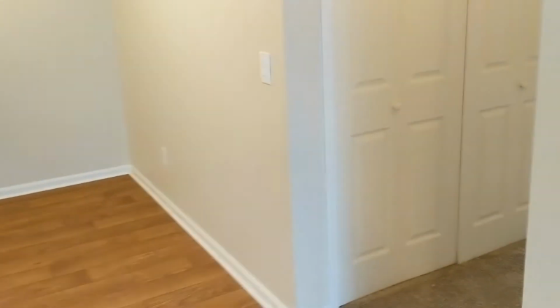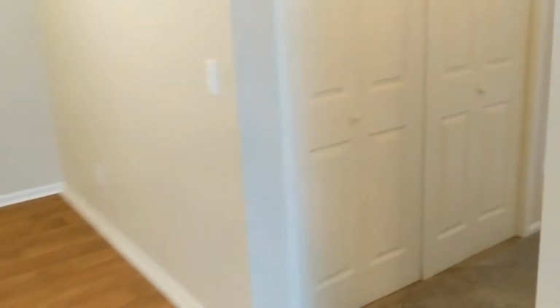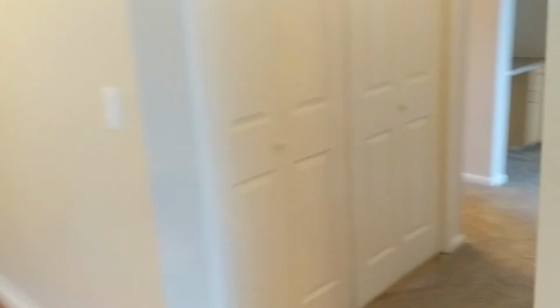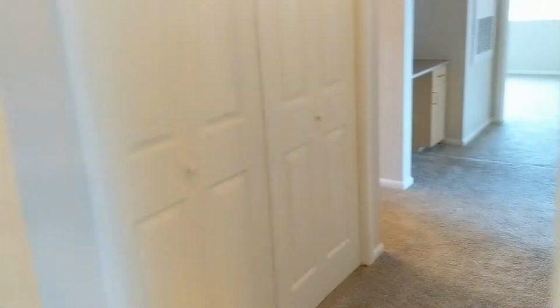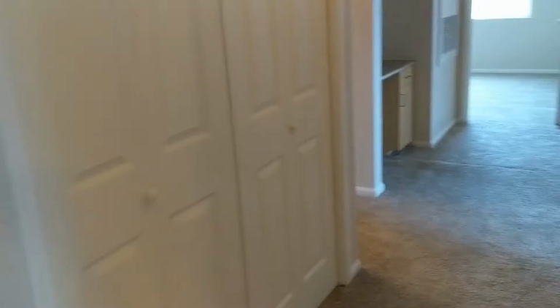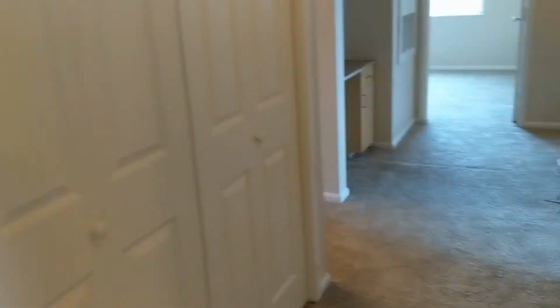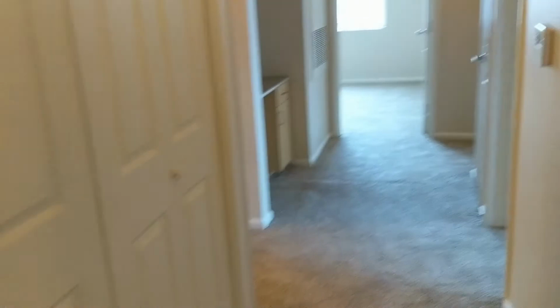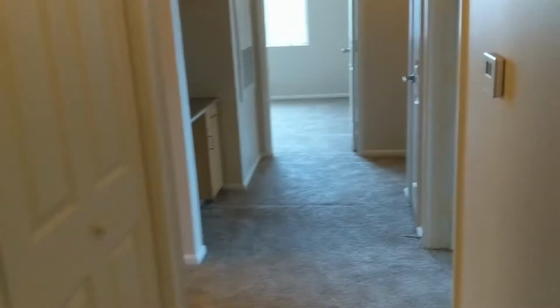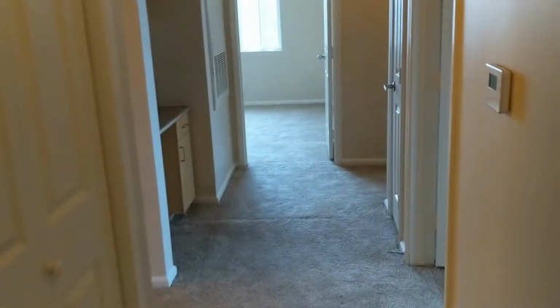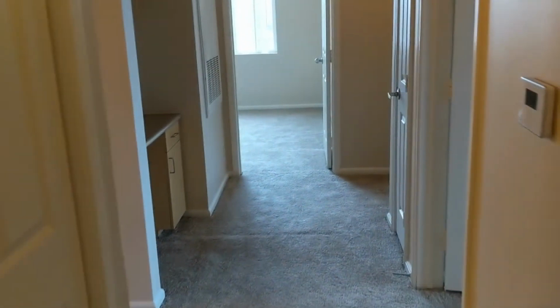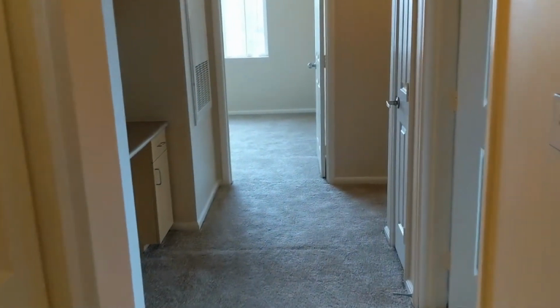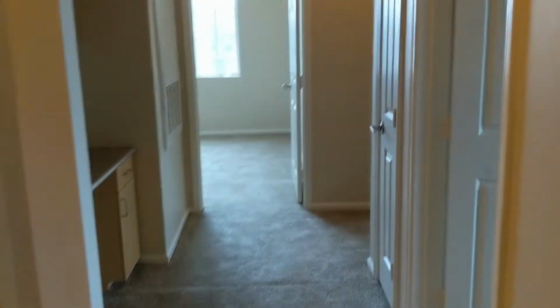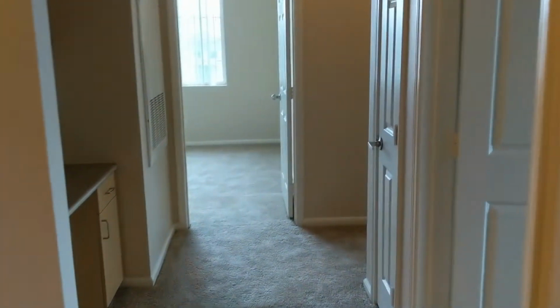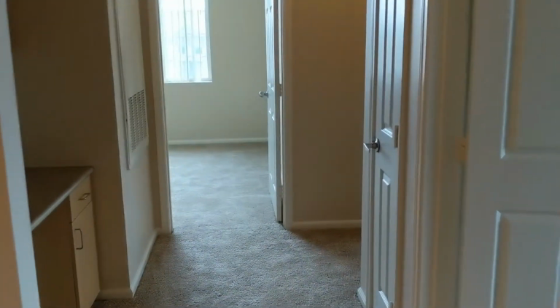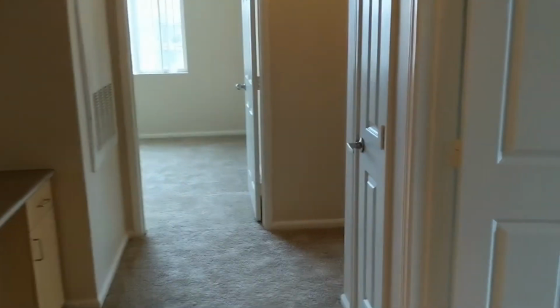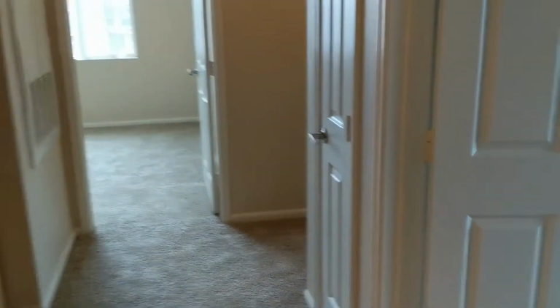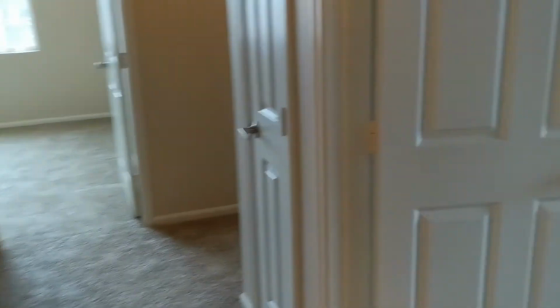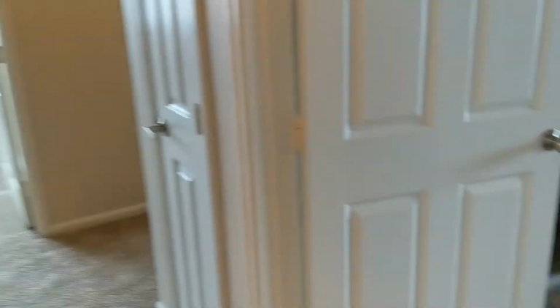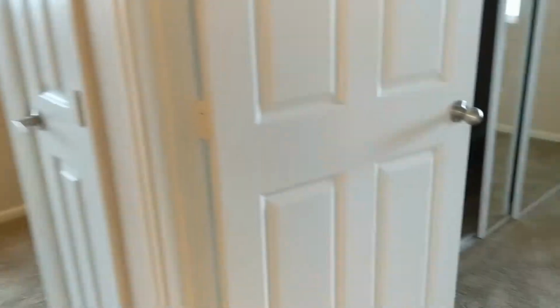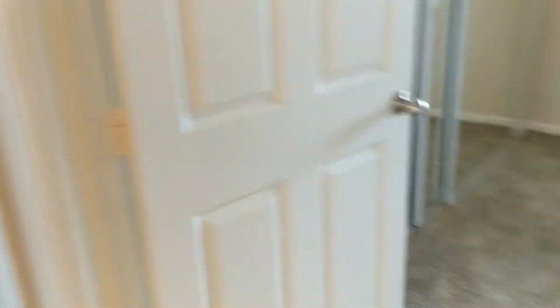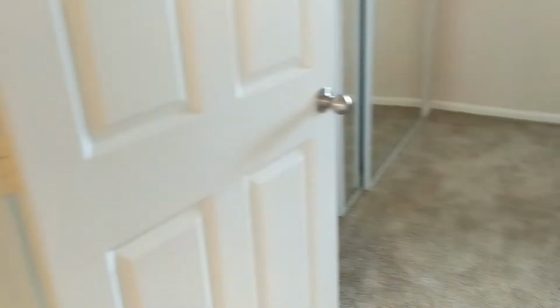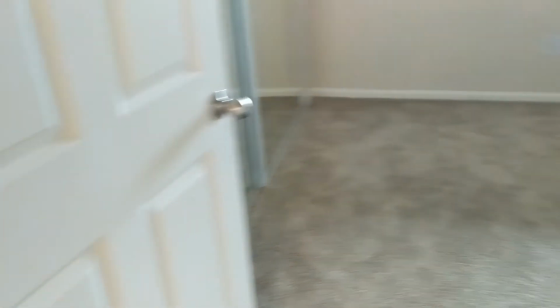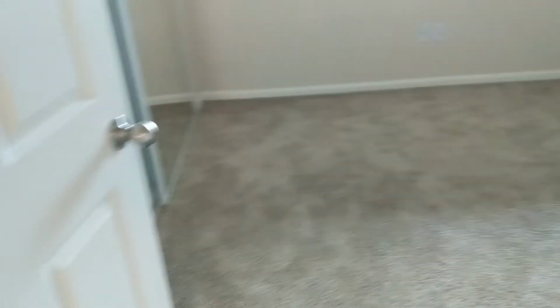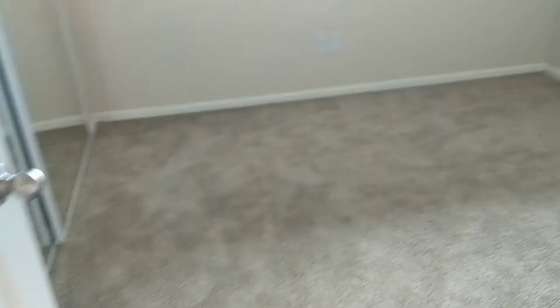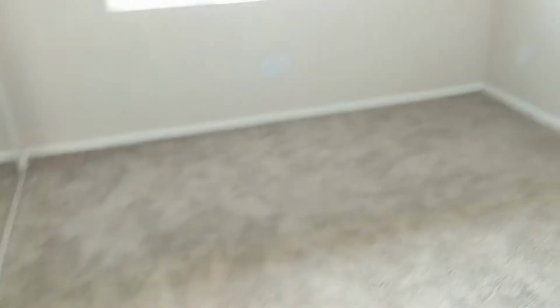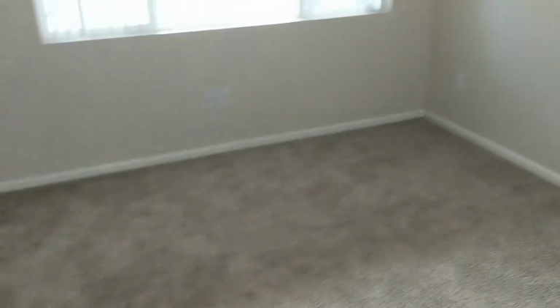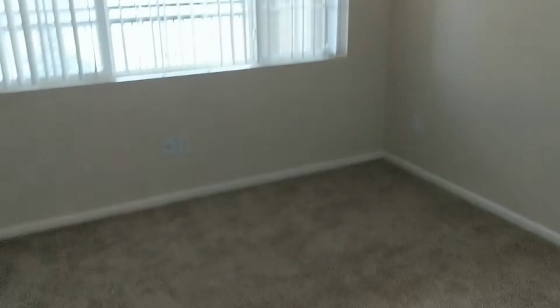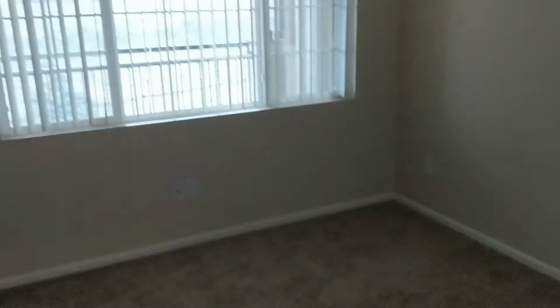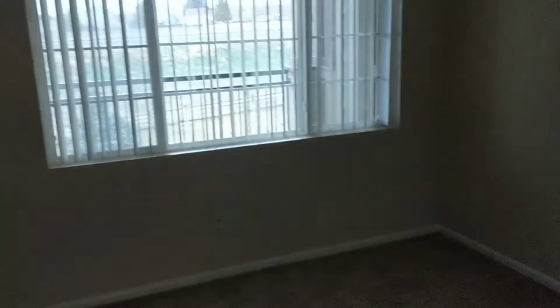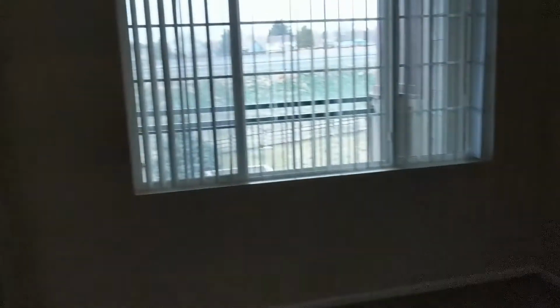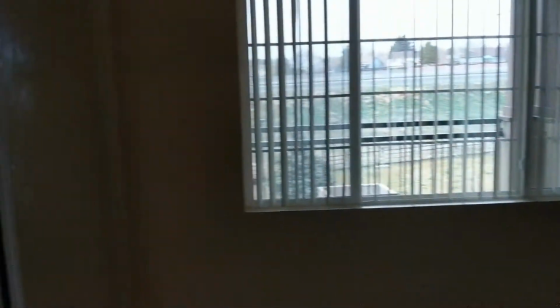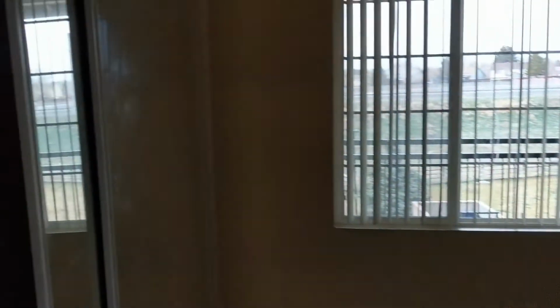Now let's take a peek at the bedrooms. This here is one of the three, and features mirror closet doors — check out all of that closet space.